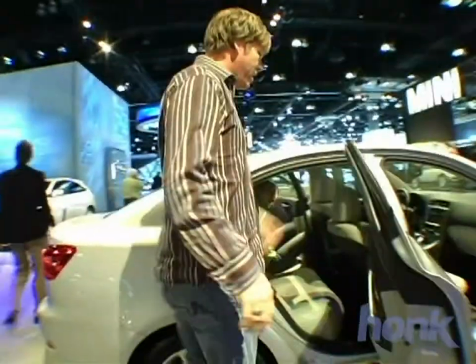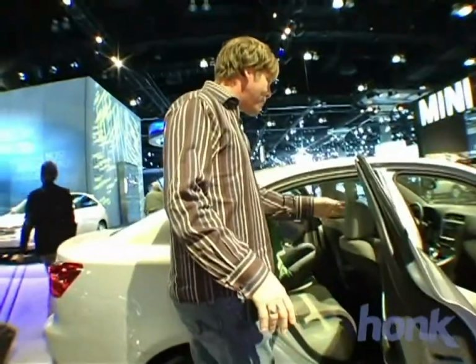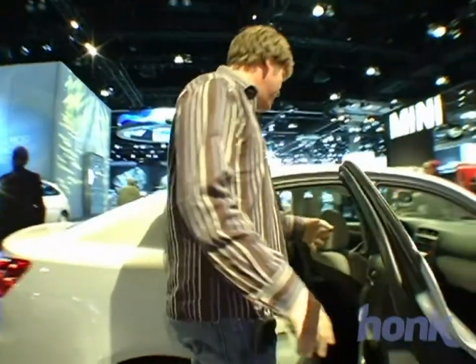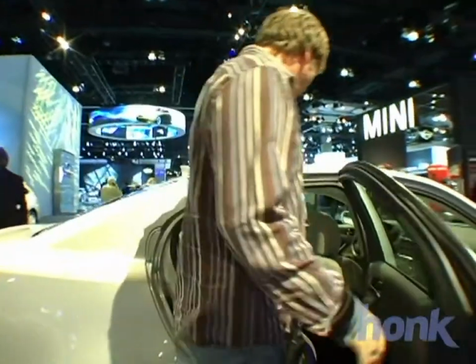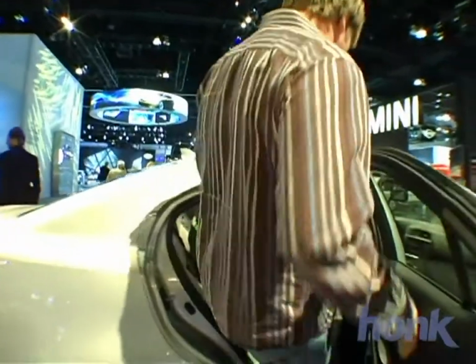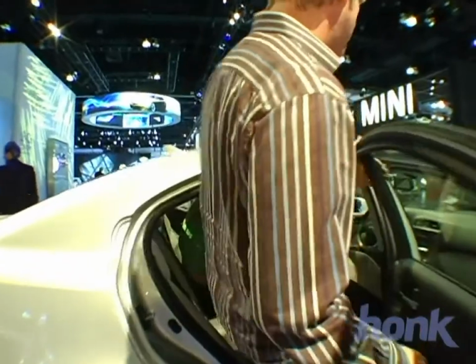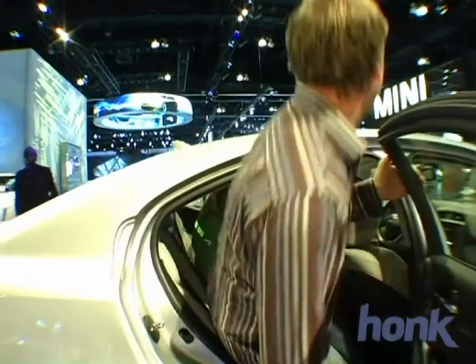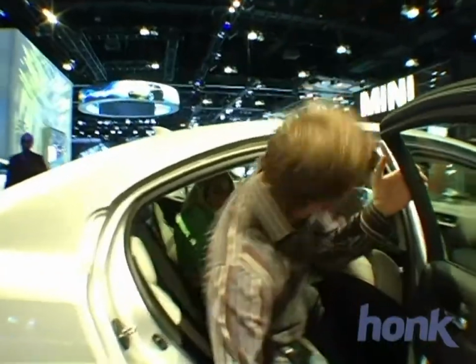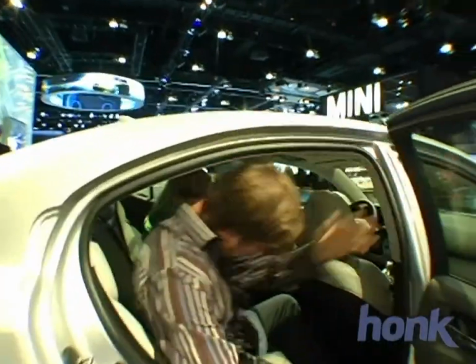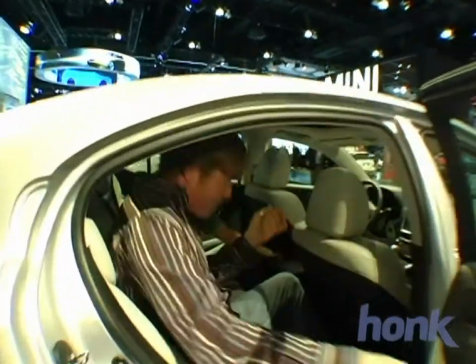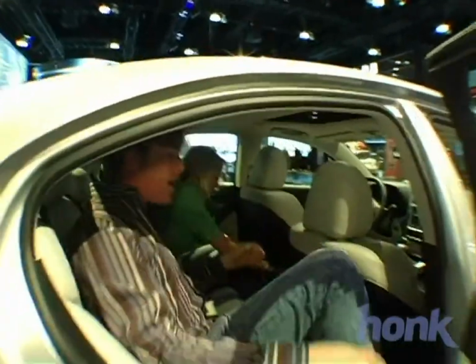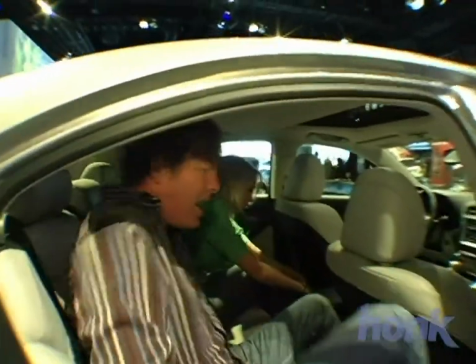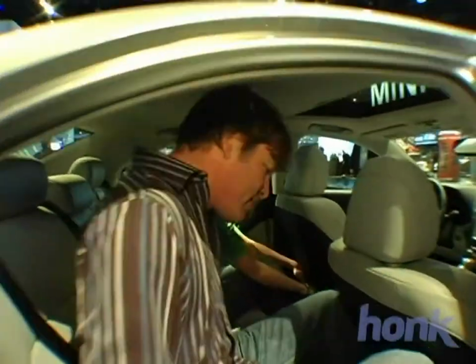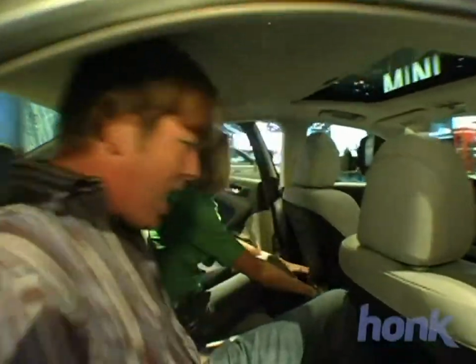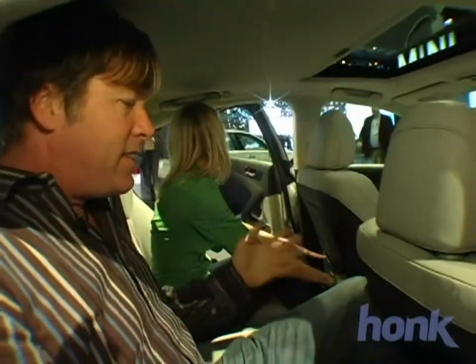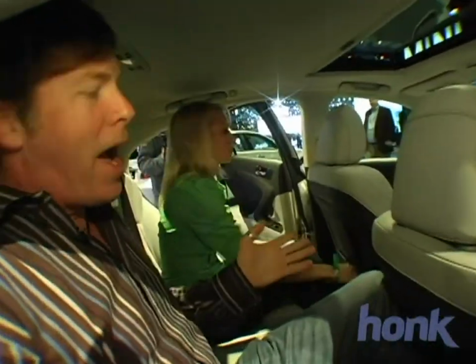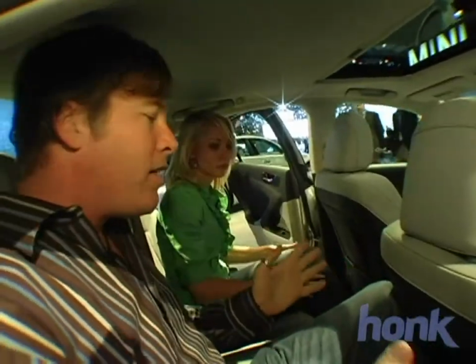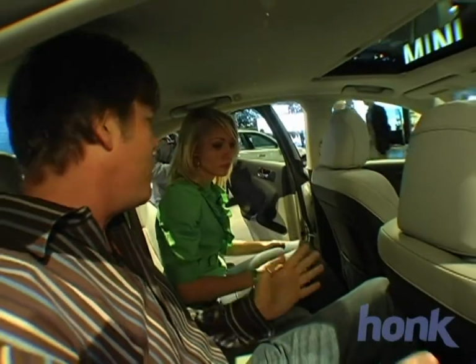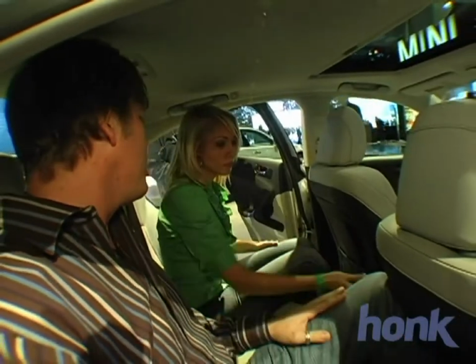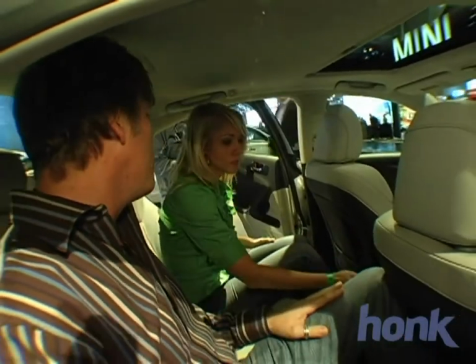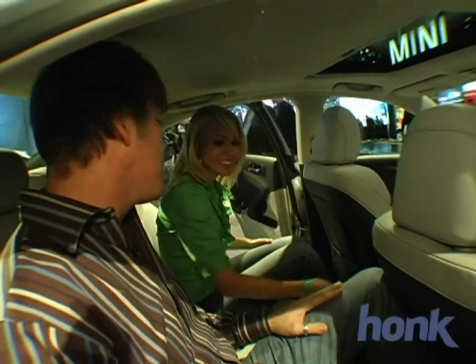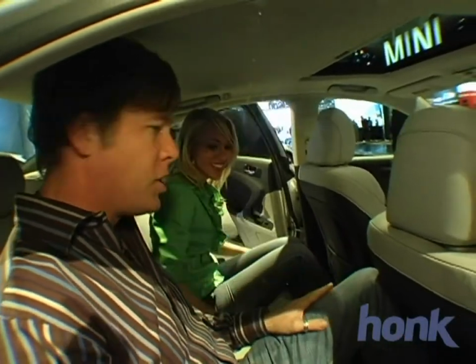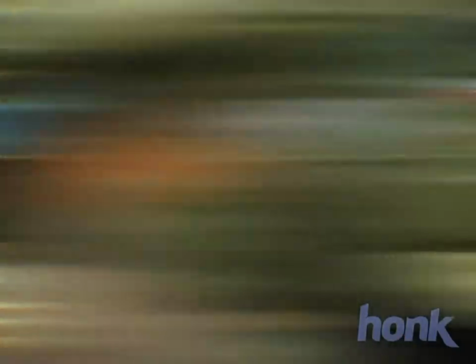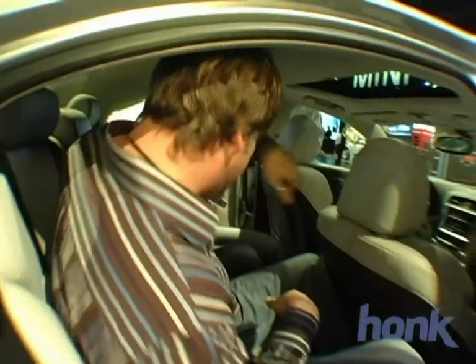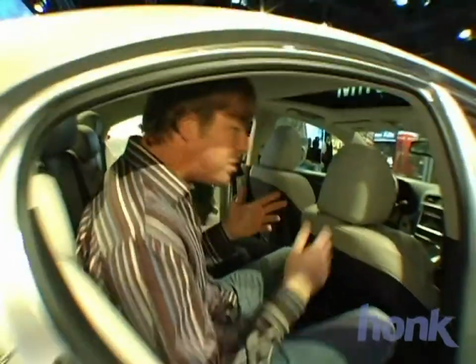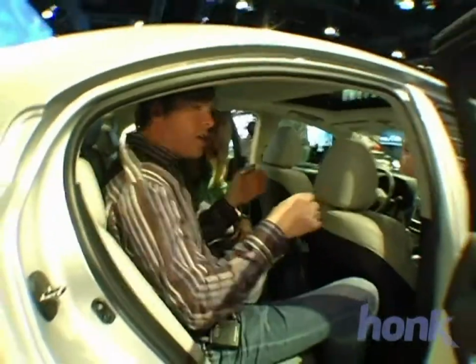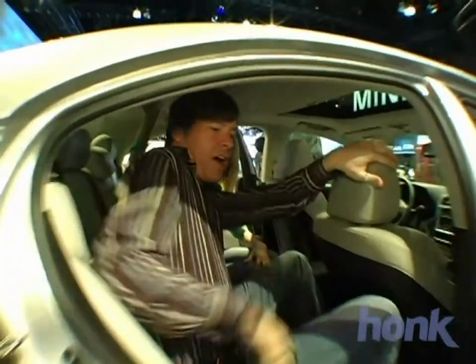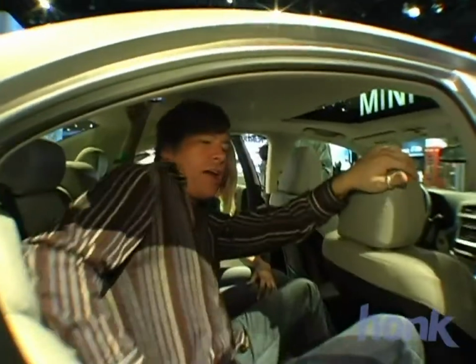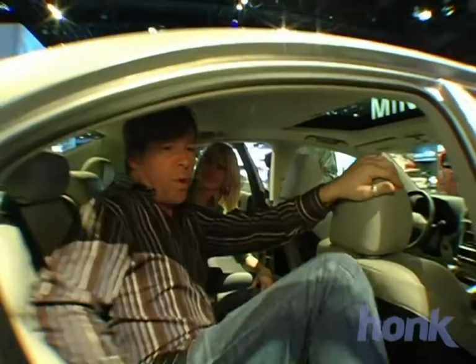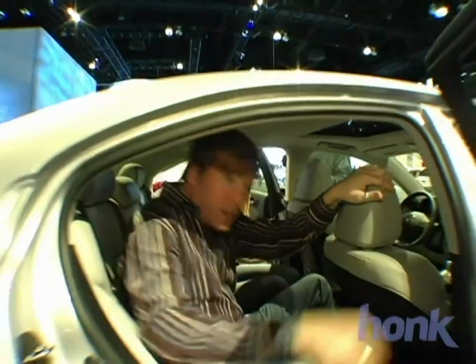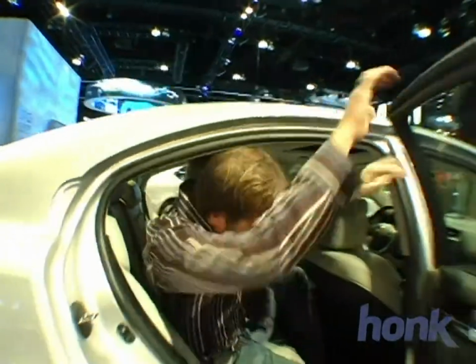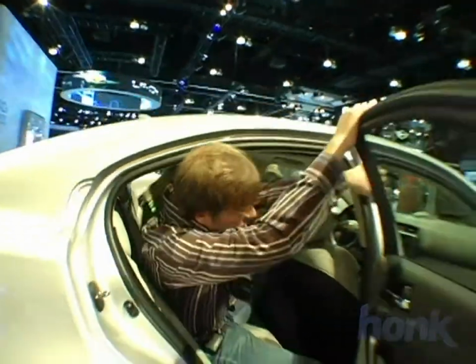I've got my front seat back really, really far — far enough to hold a guy of my size — and I can still get back here, although I really wouldn't want to do it for a long trip. This is definitely a good-looking car. It's well-appointed. It's got good features.